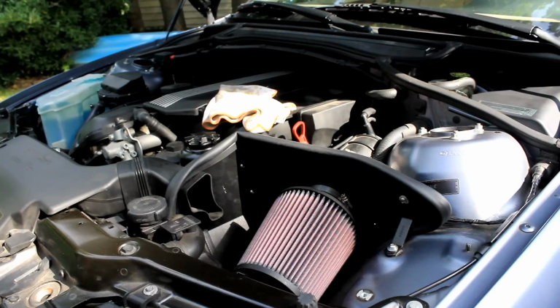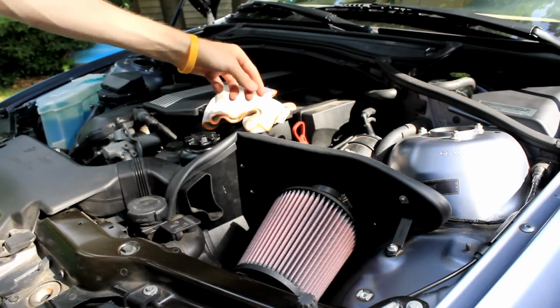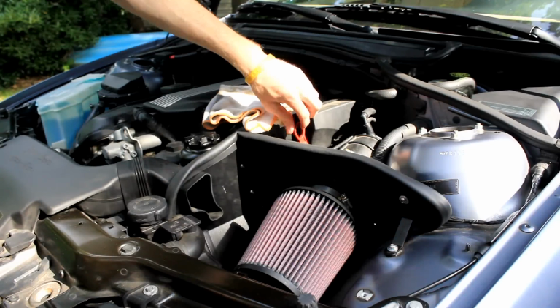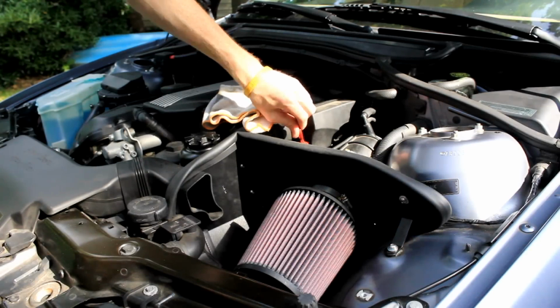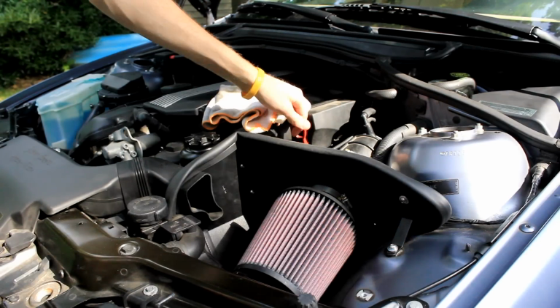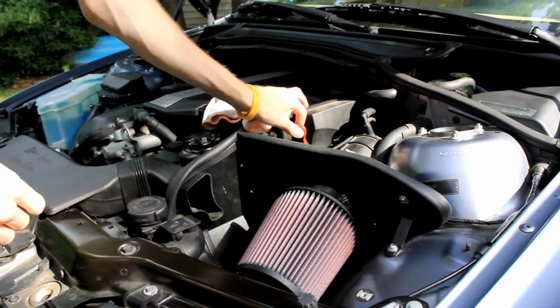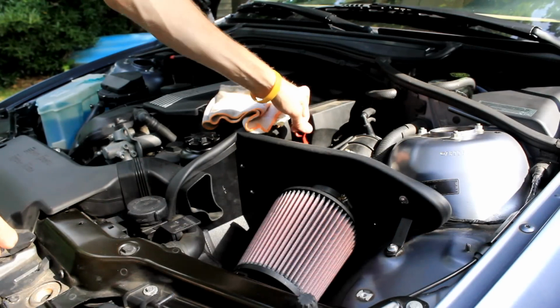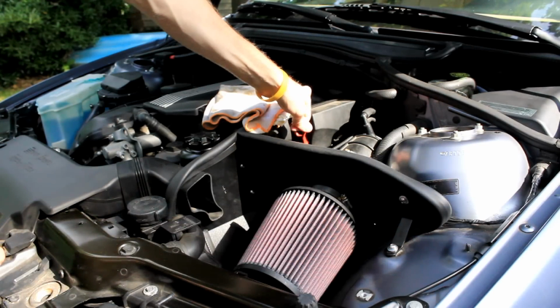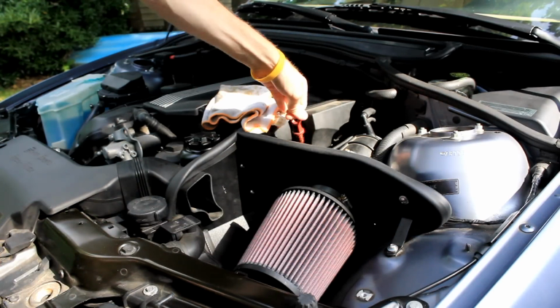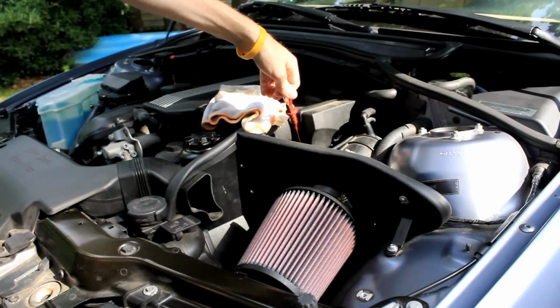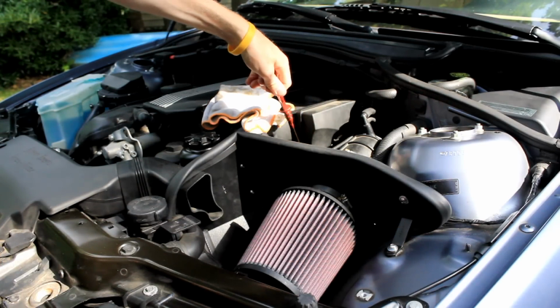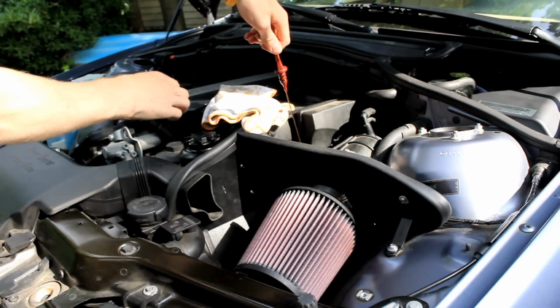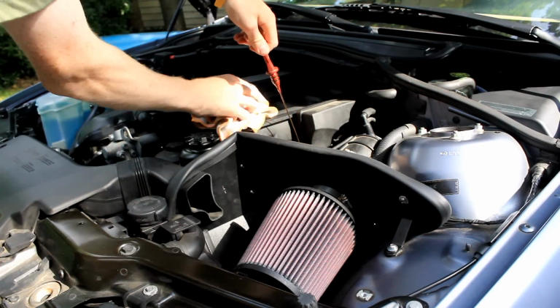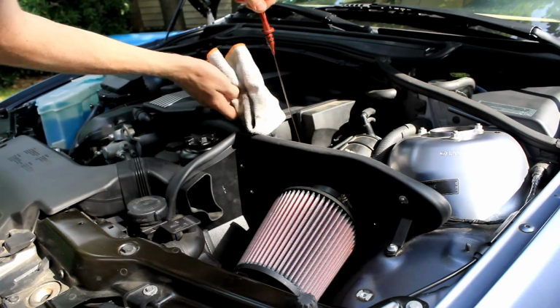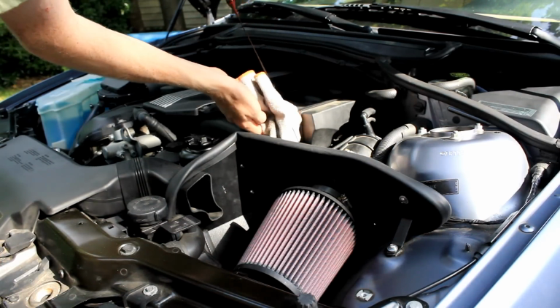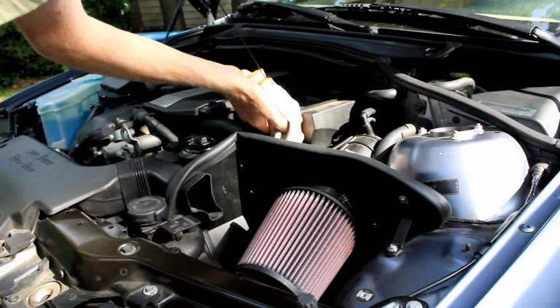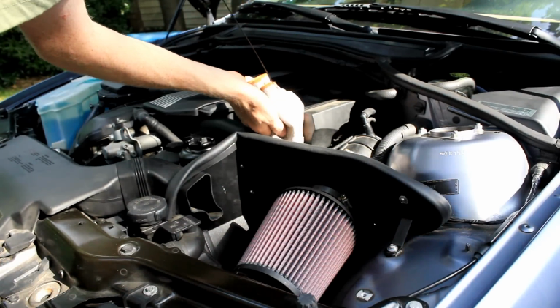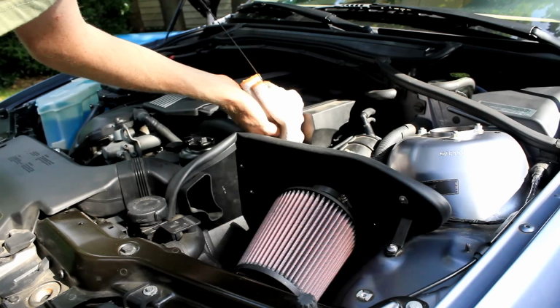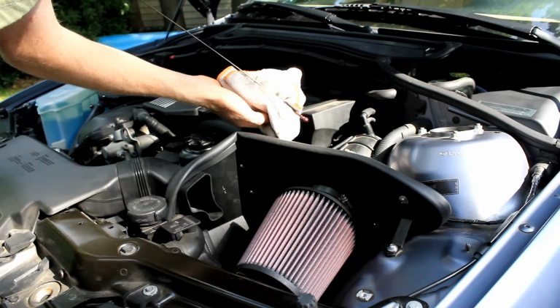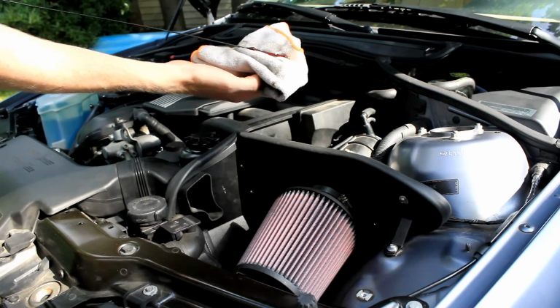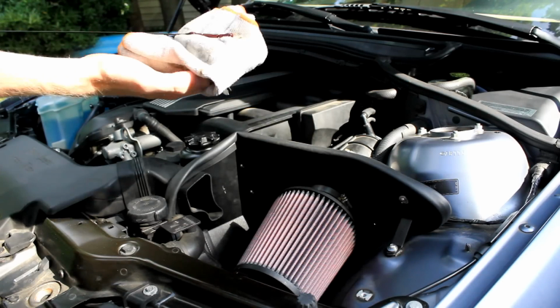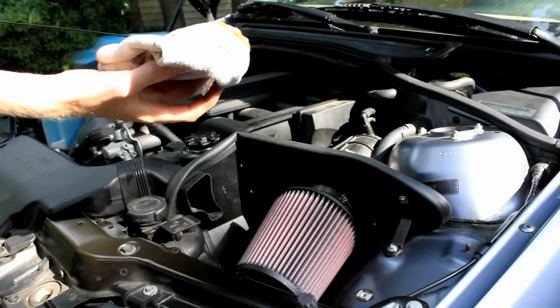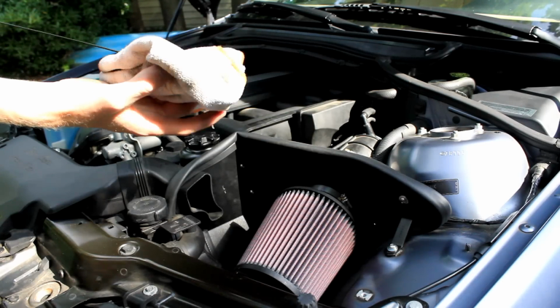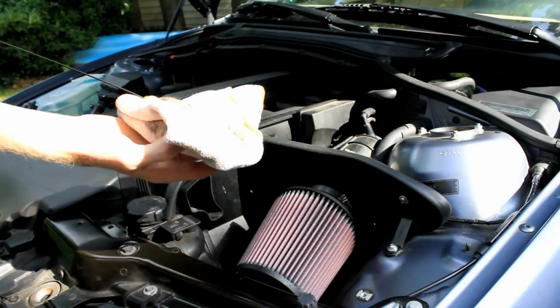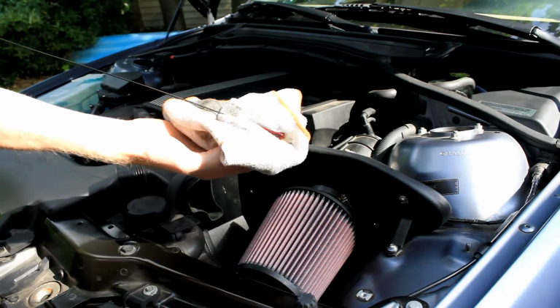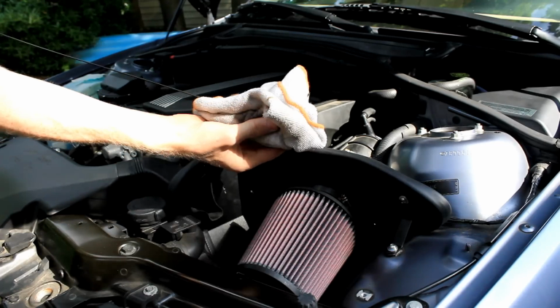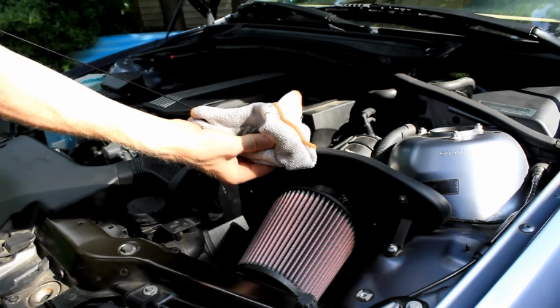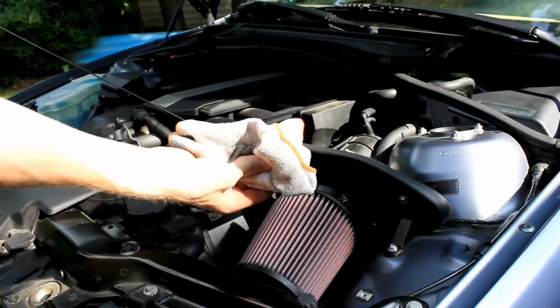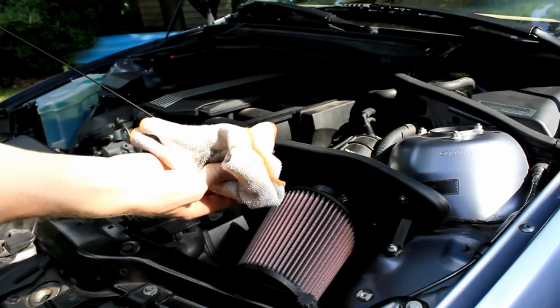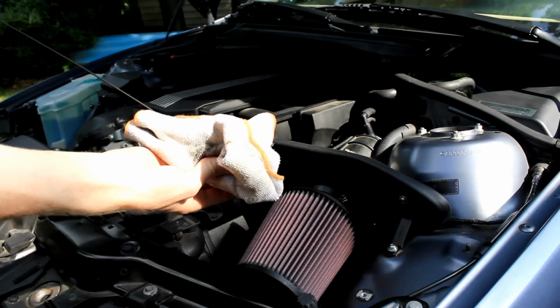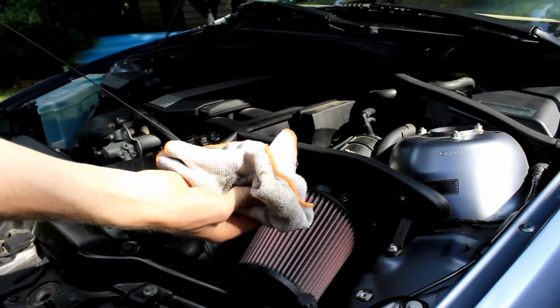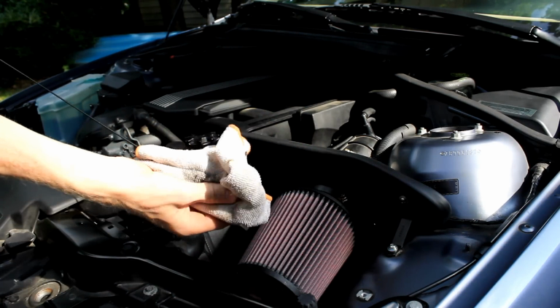The dipstick handle can just be twisted to the side and pulled straight up and out of the oil reservoir. Then what you're going to do is grab a cloth and just wipe off the end of the dipstick where the oil is.